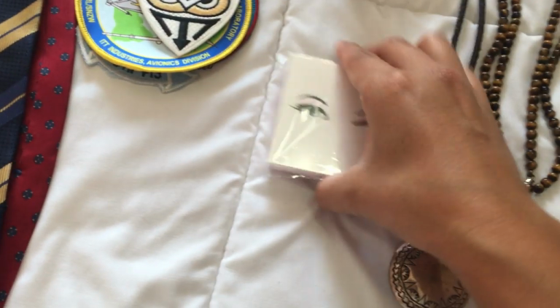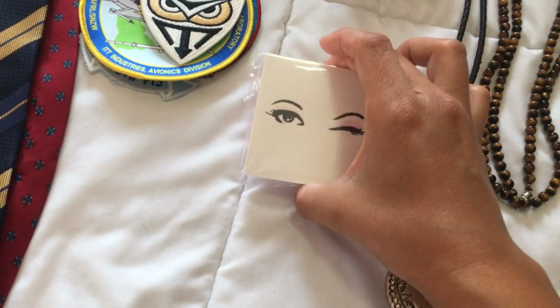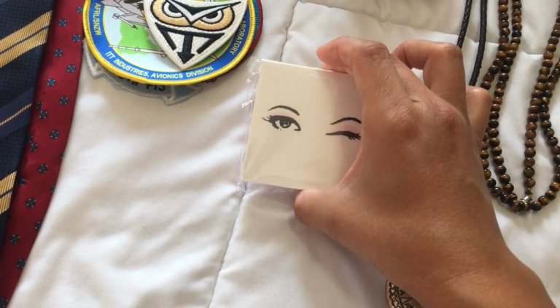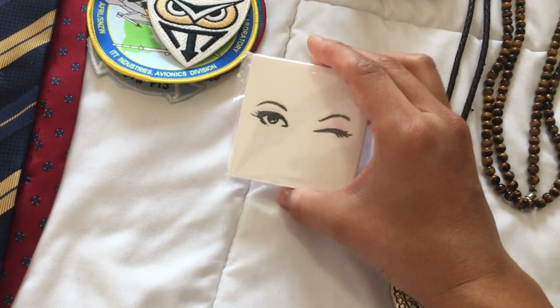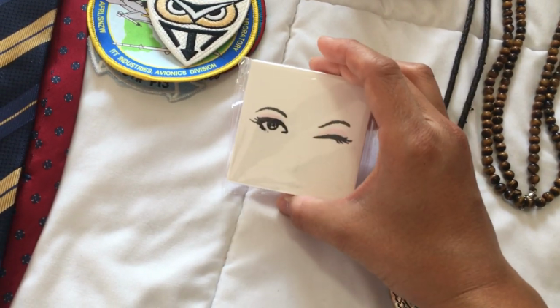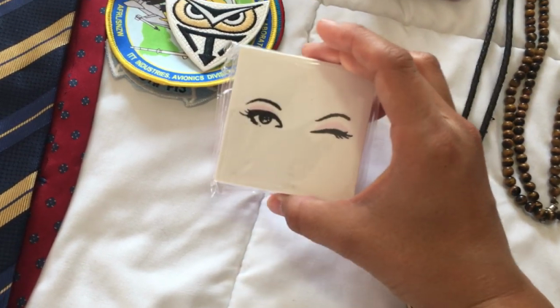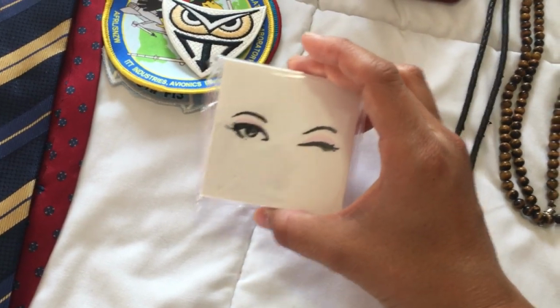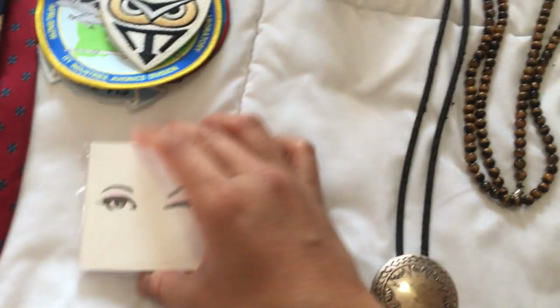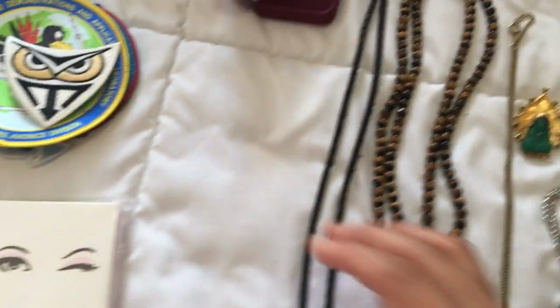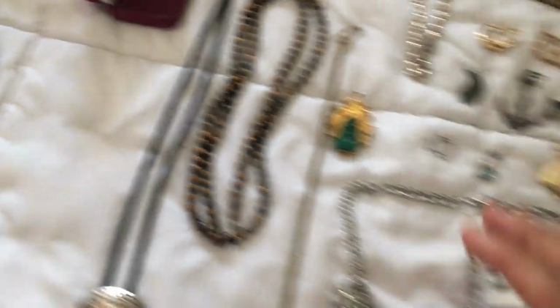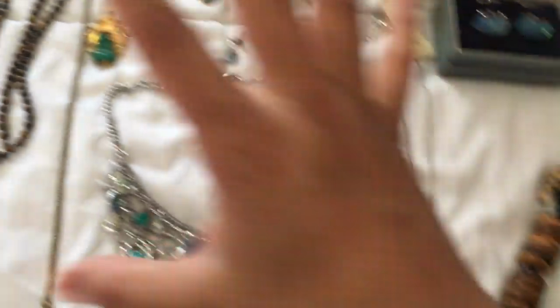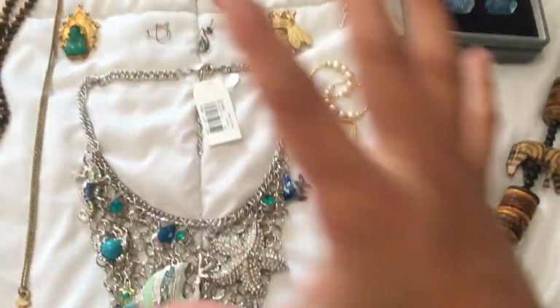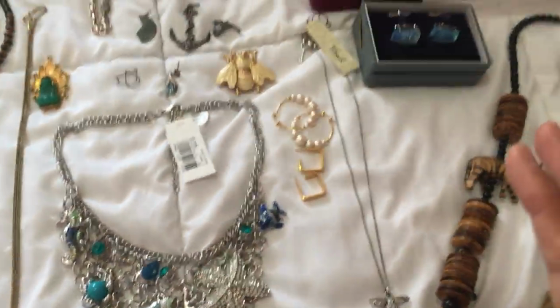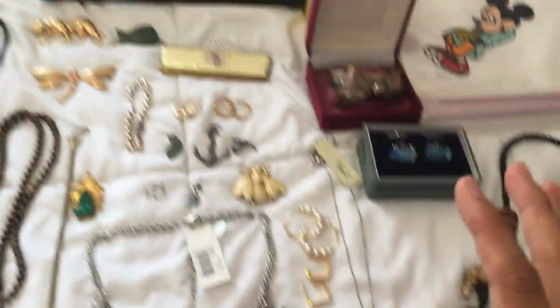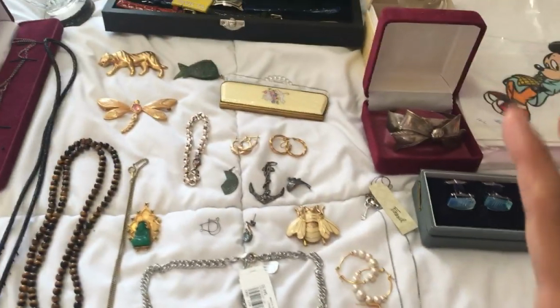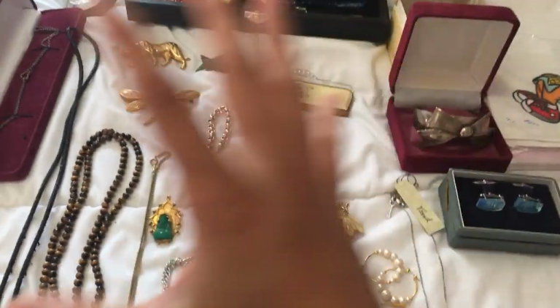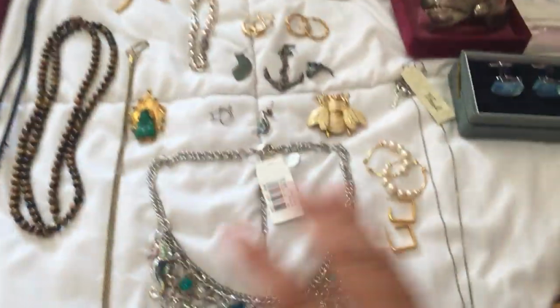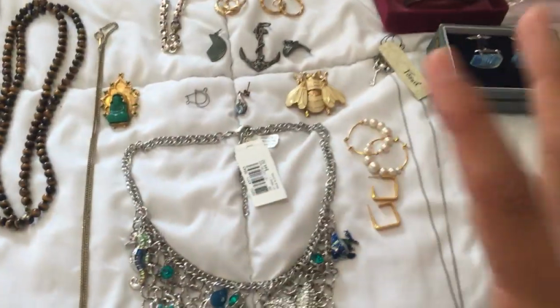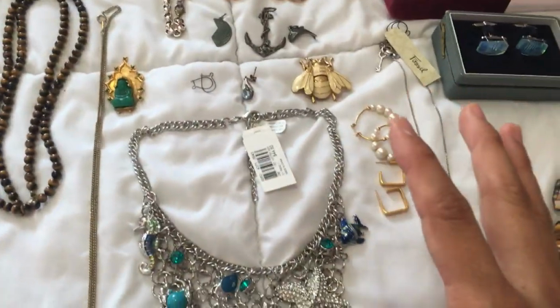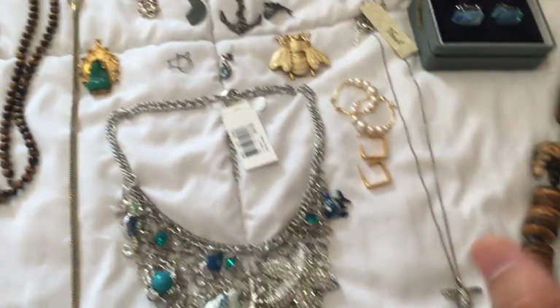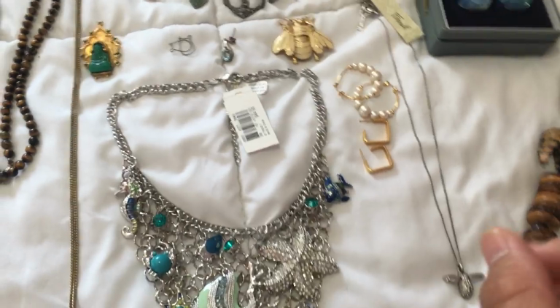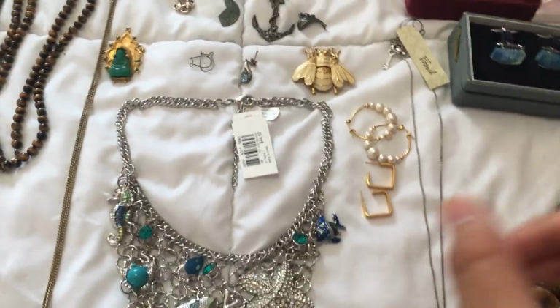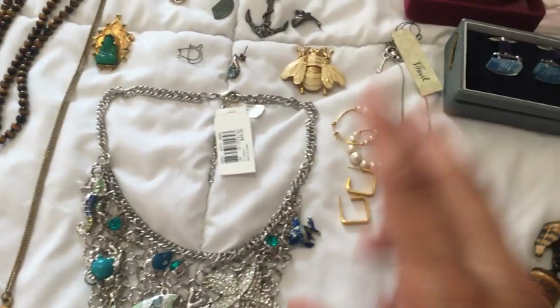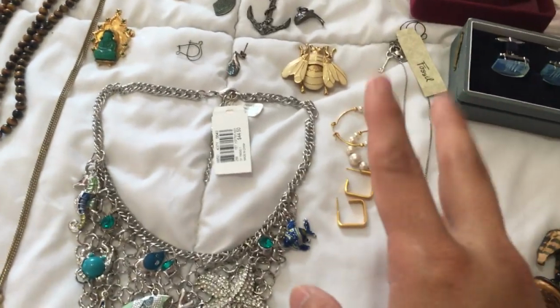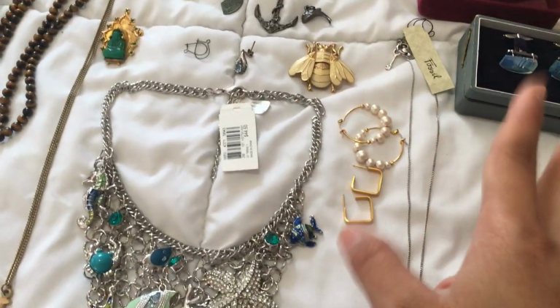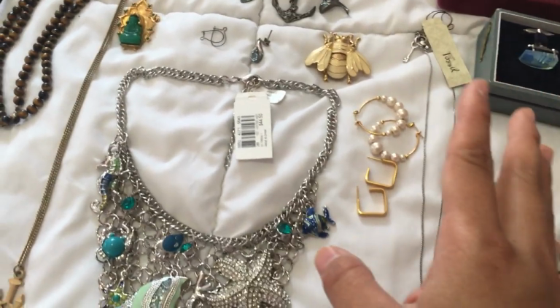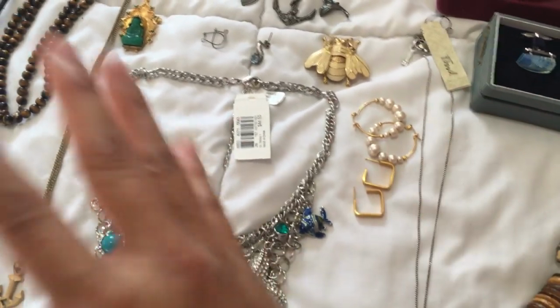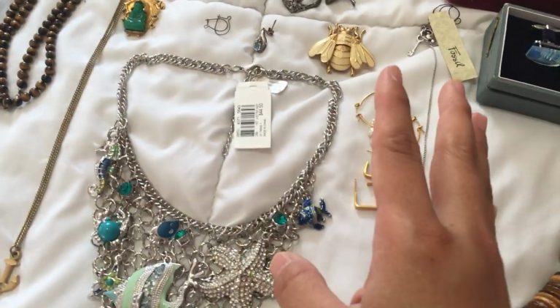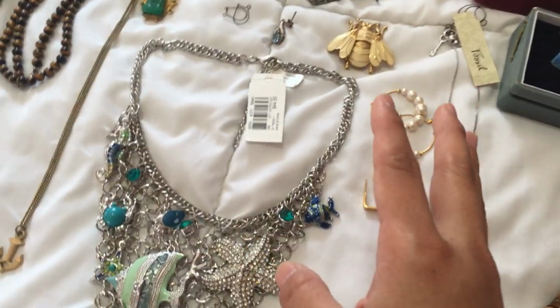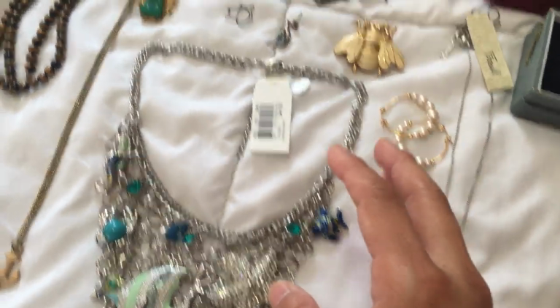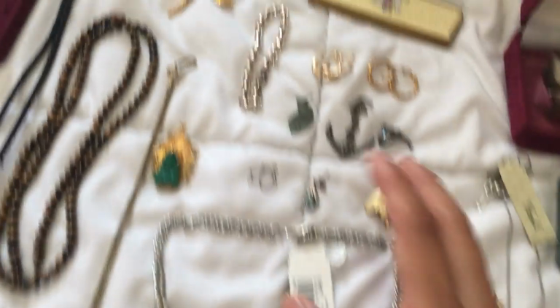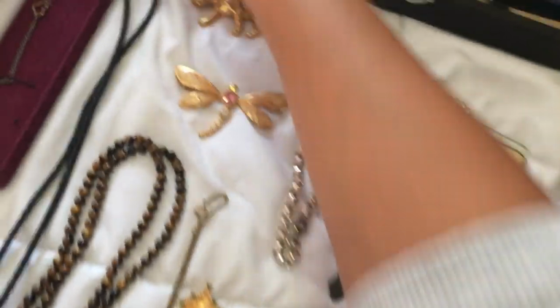This is a Kate Spade compact I got for a dollar at a garage sale. This stuff here I got for thirty dollars total. I went to this estate sale twice — paid twenty dollars one time, ten dollars the next time. So here's what I got.